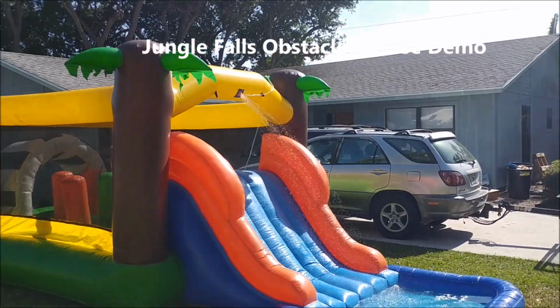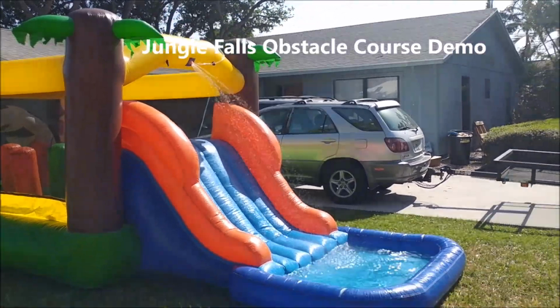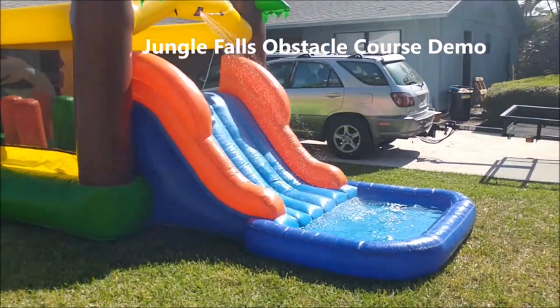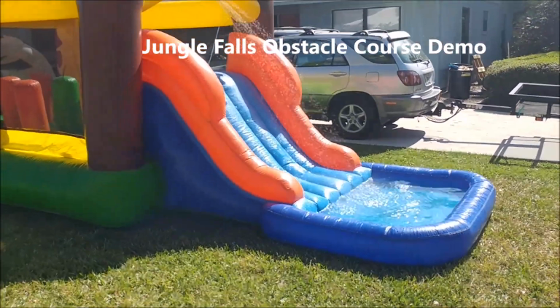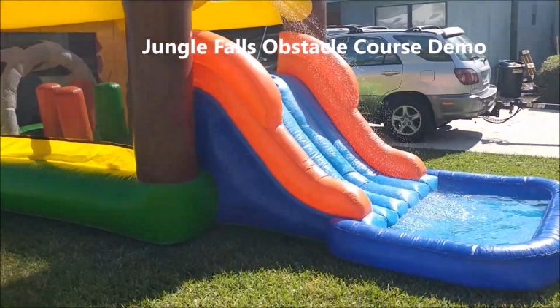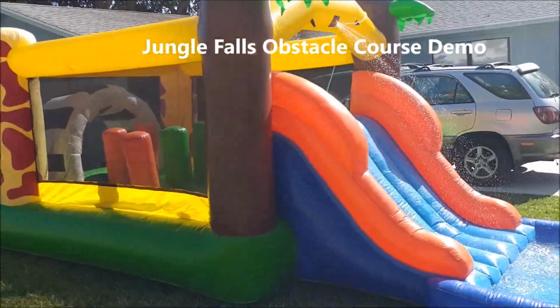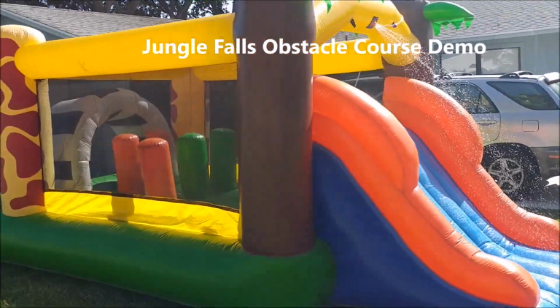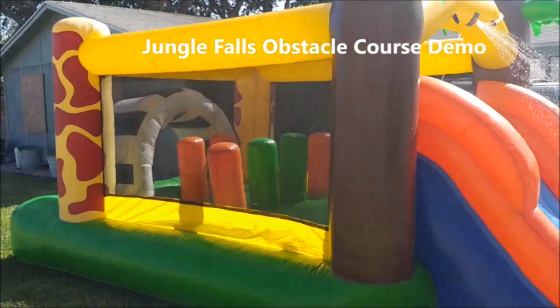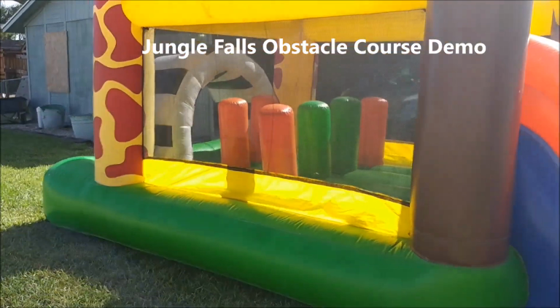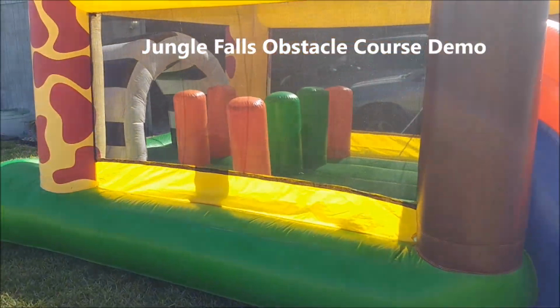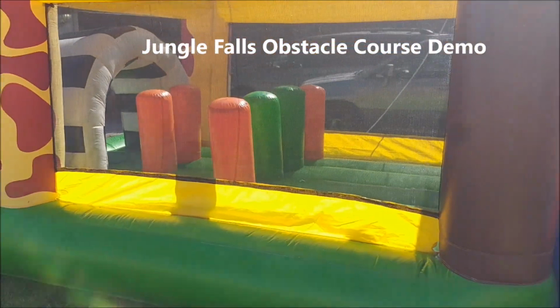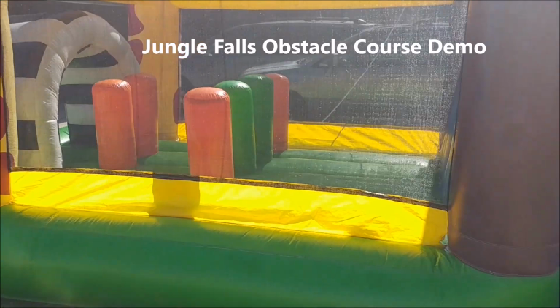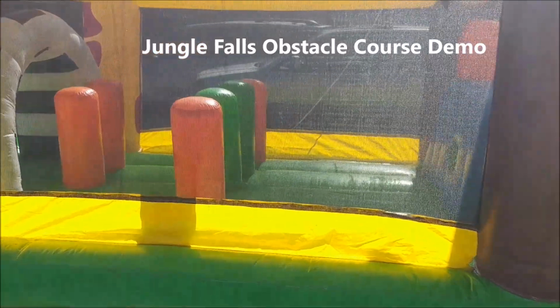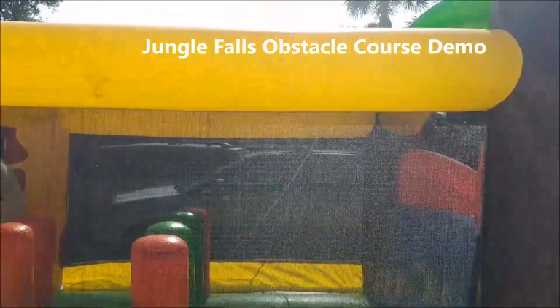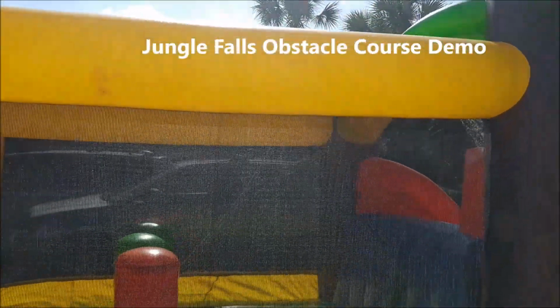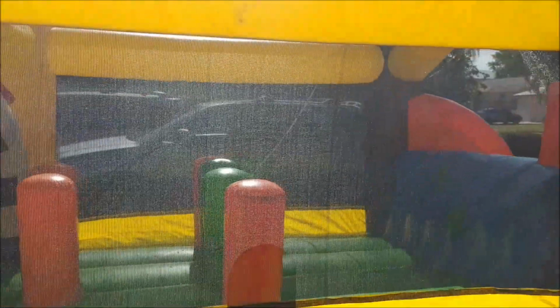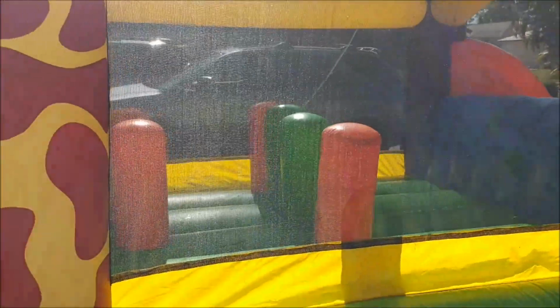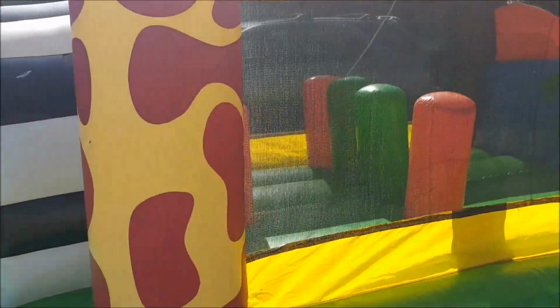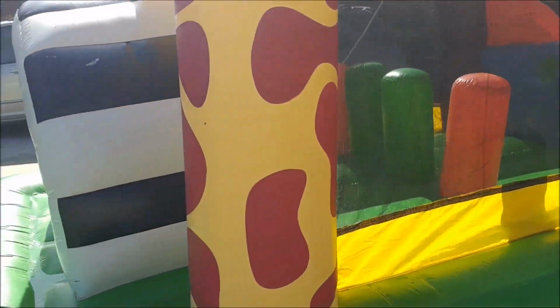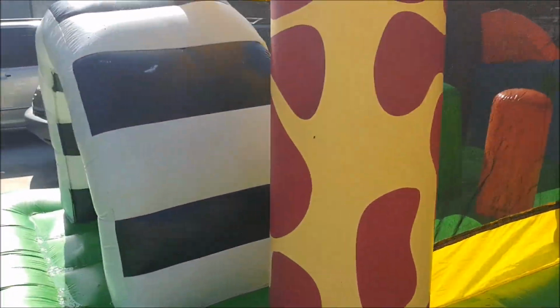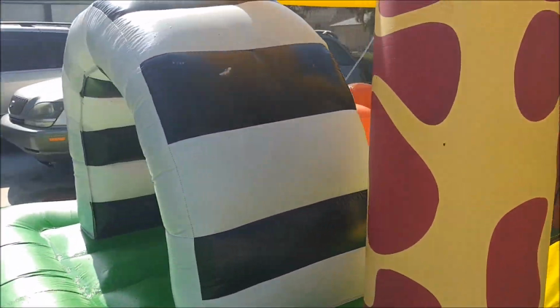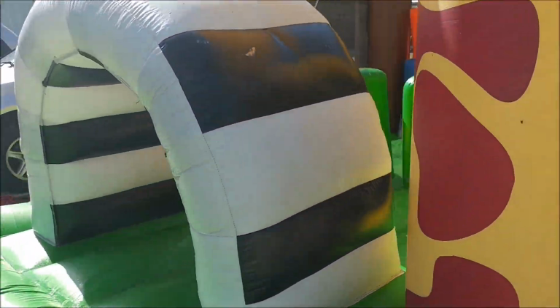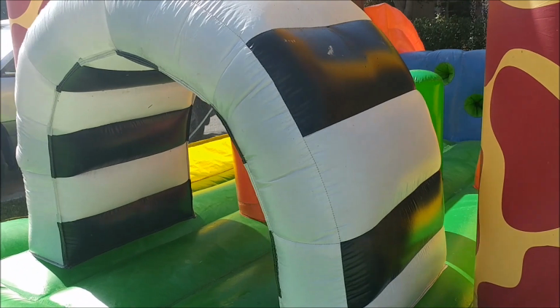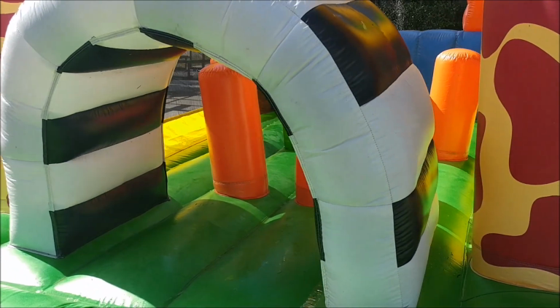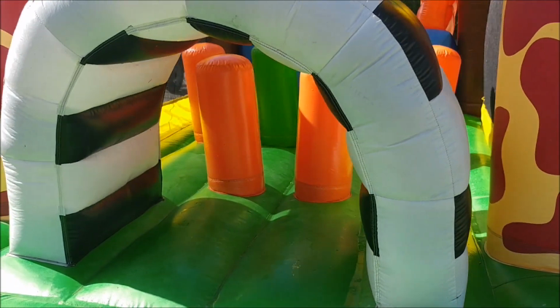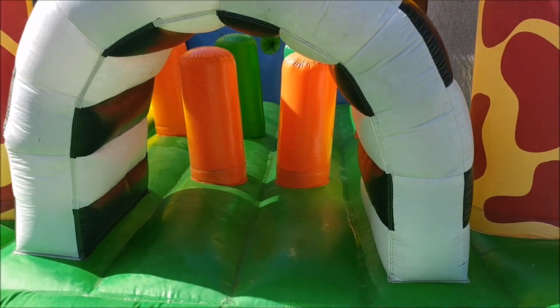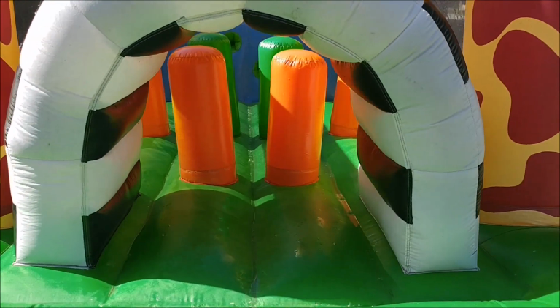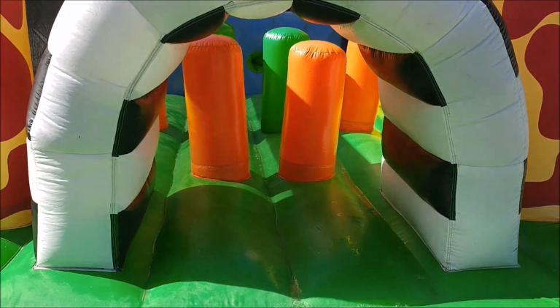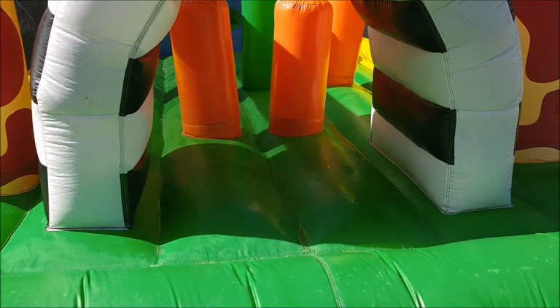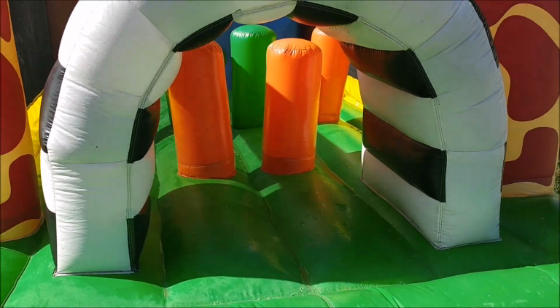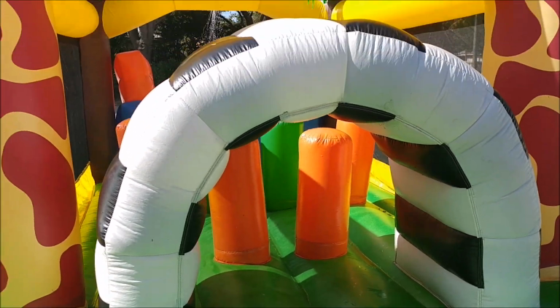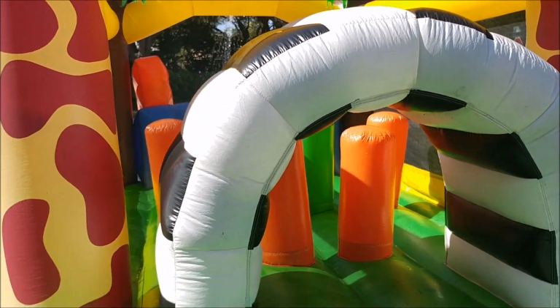Hey guys, it's John with My Bounce House Guy here, and we have one of our Jungle Falls obstacle units set up. This is one of the toddler ones, and we have like five of them because they run out like crazy for the younger kids.